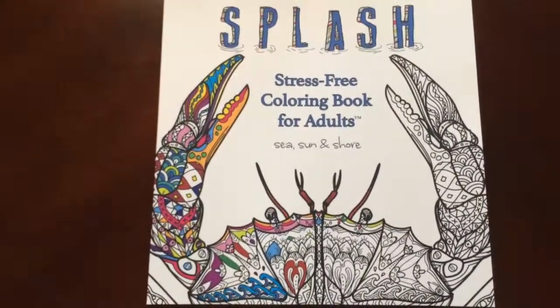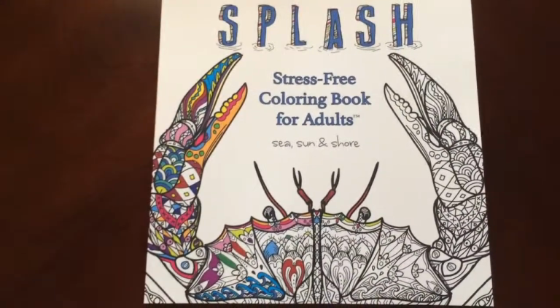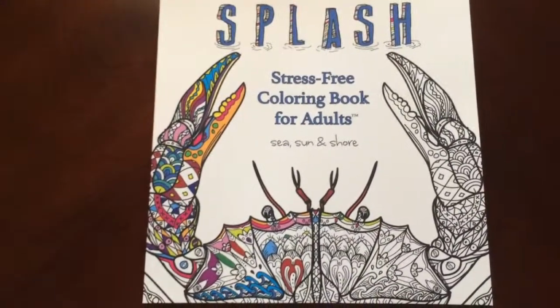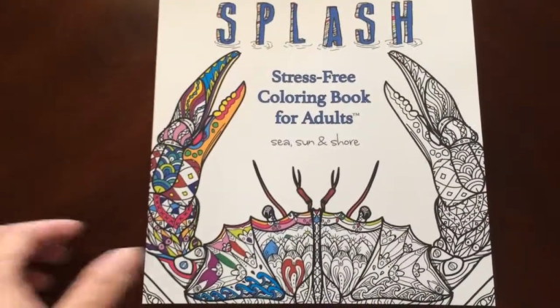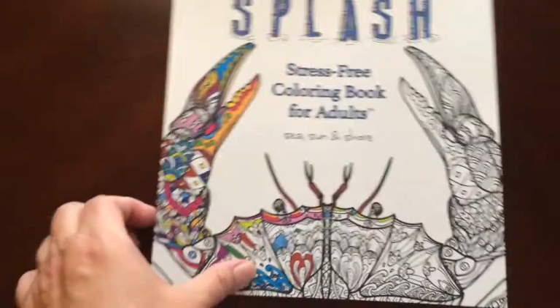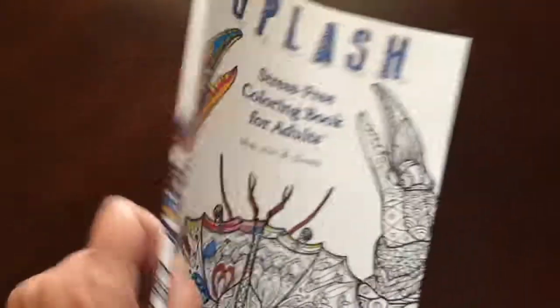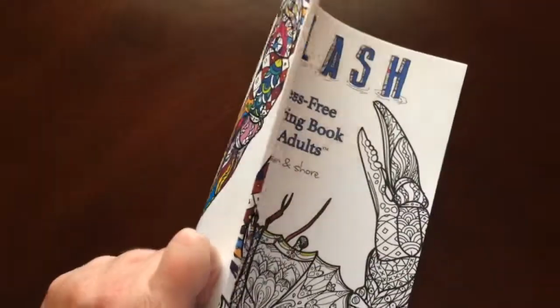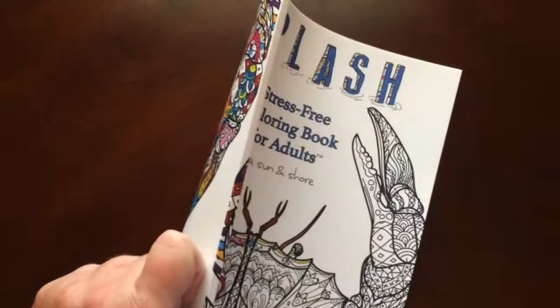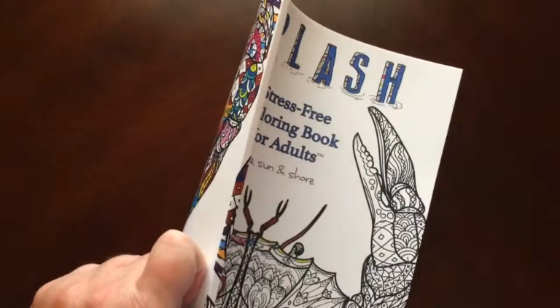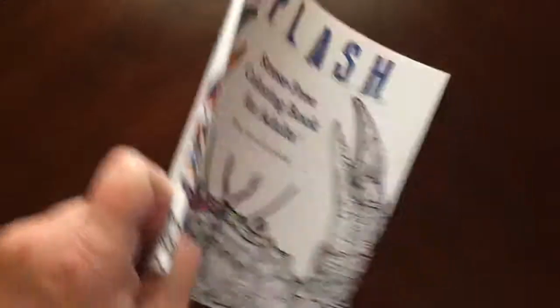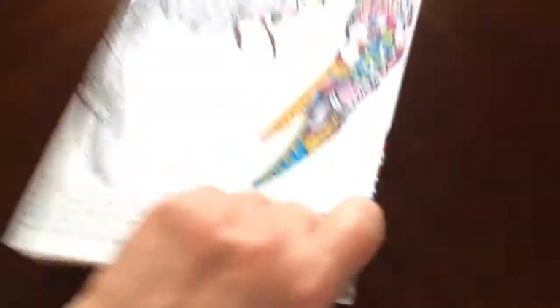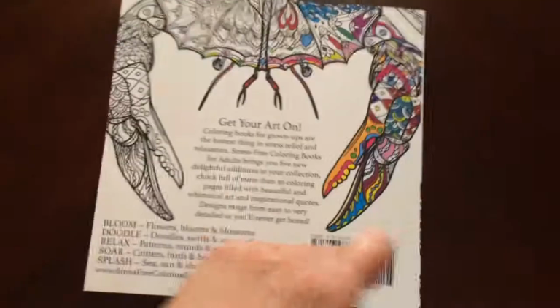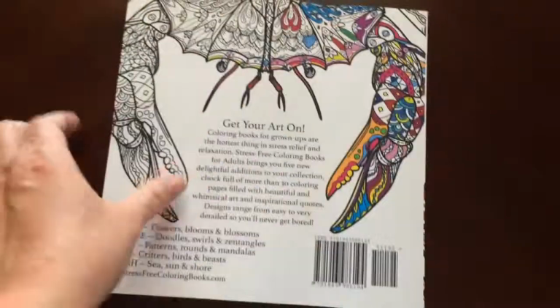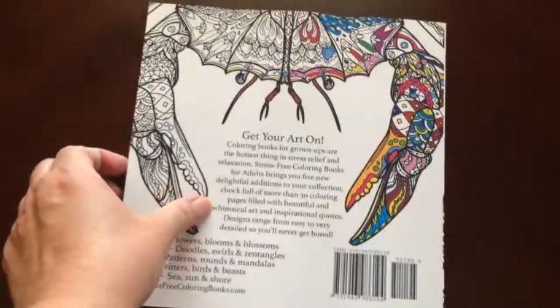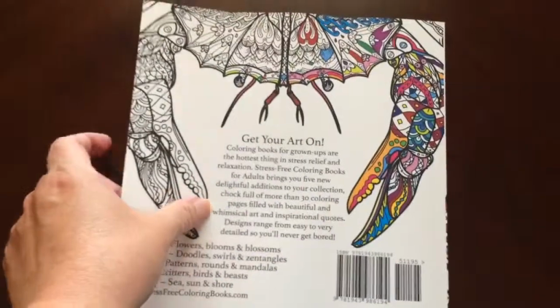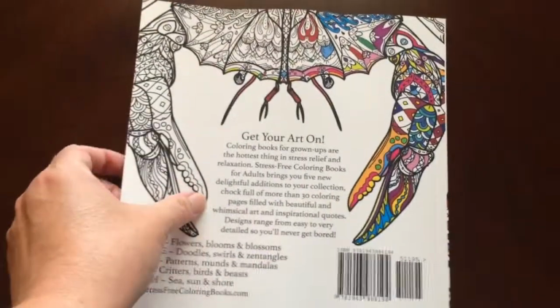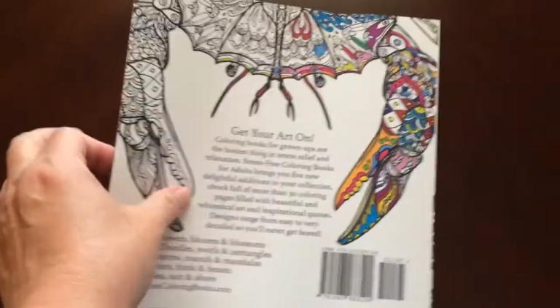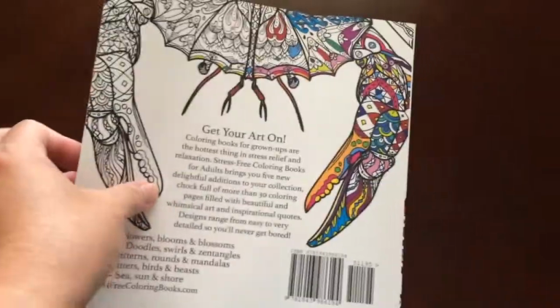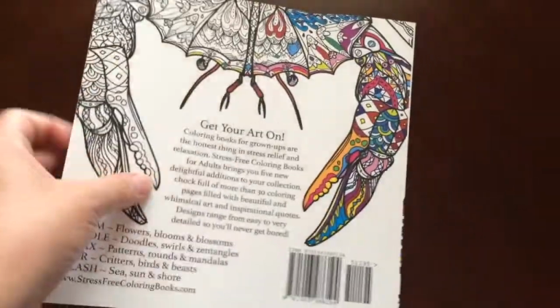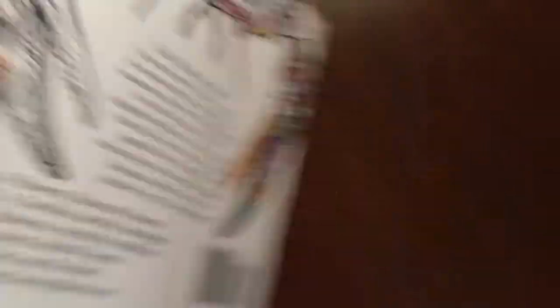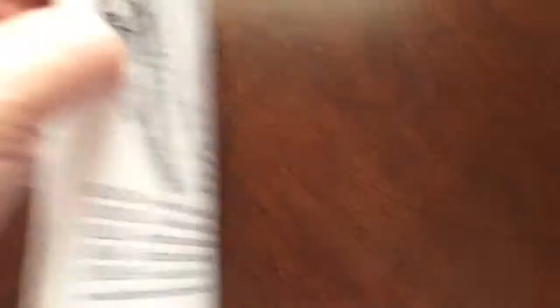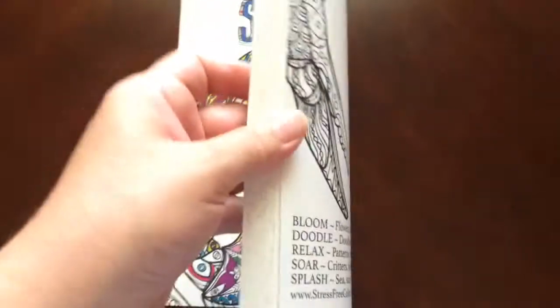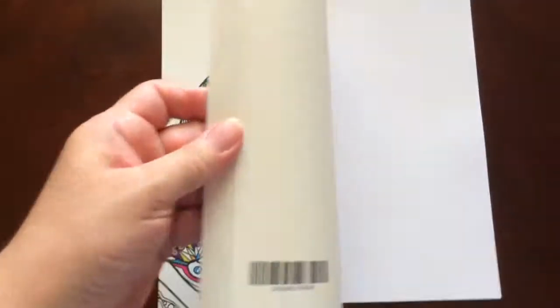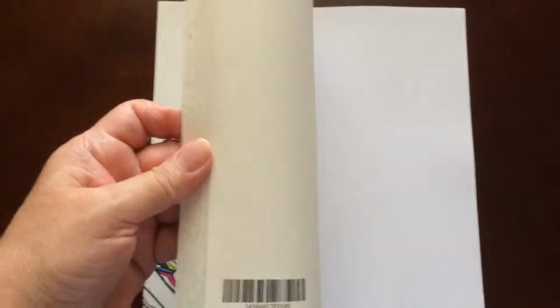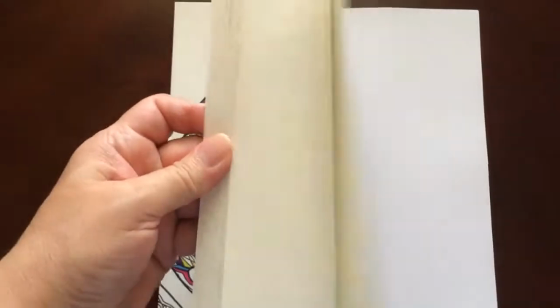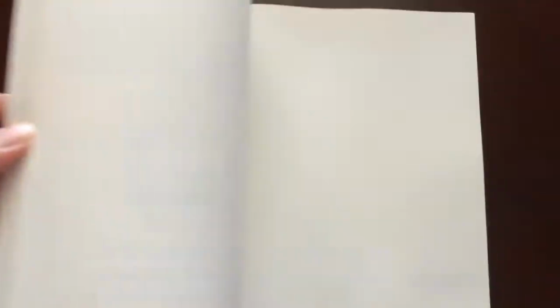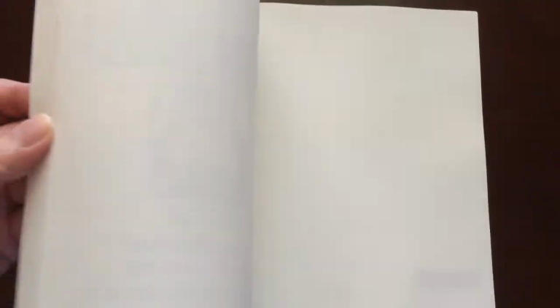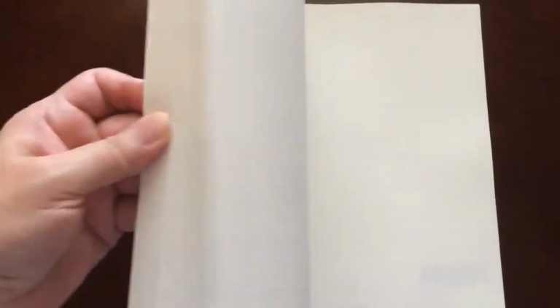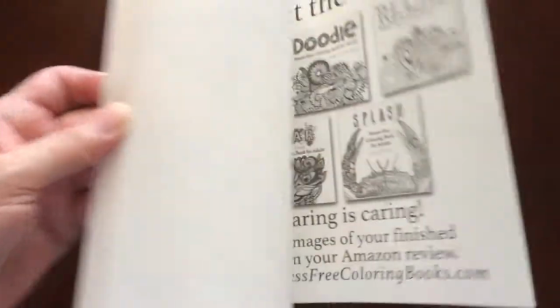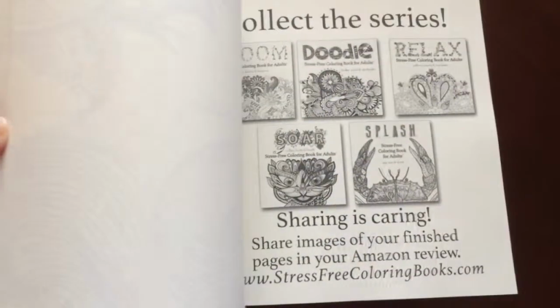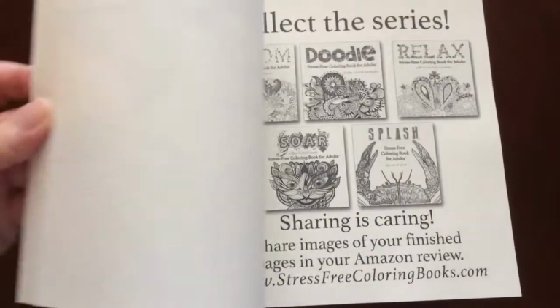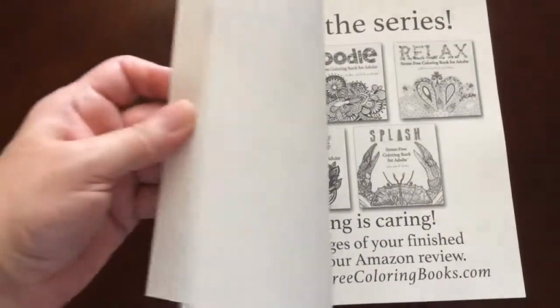This is the front of the book. It is glue-bound, and this is the back of the book. The book dimensions are 8.5 by 8.5.